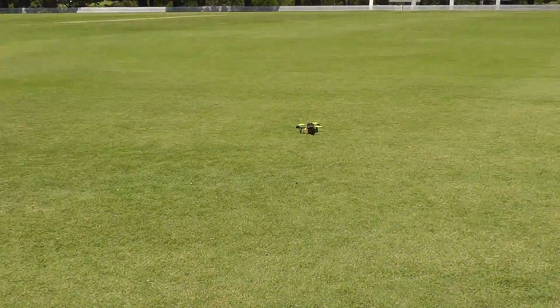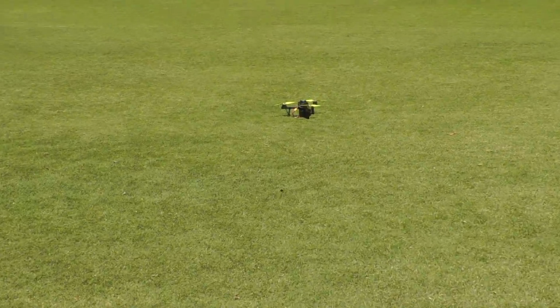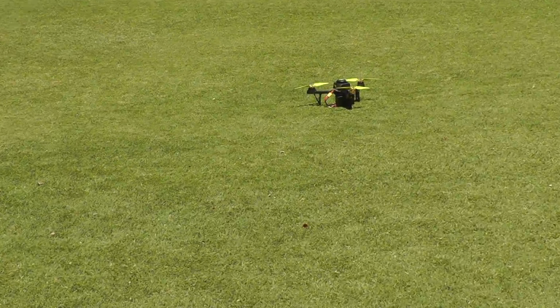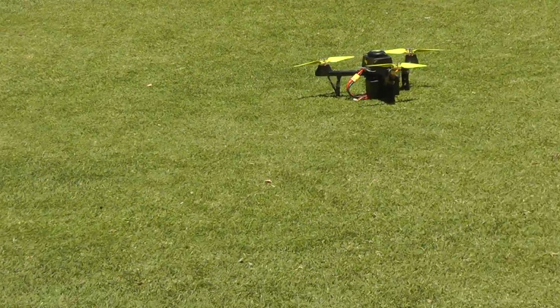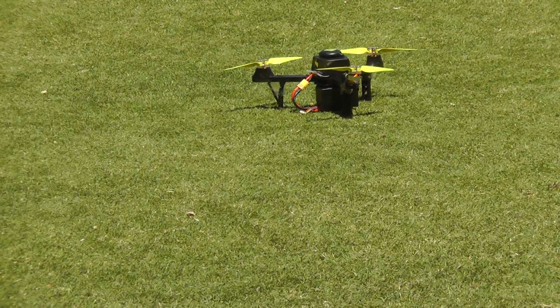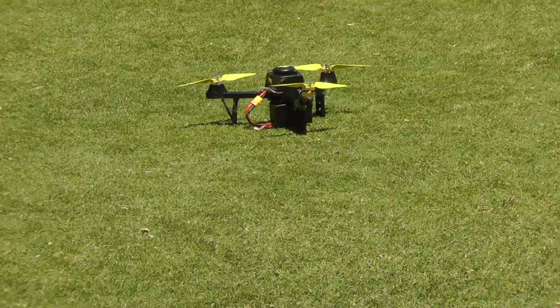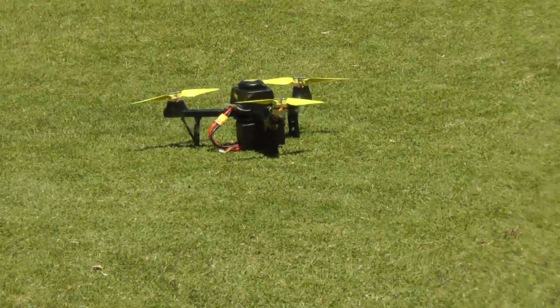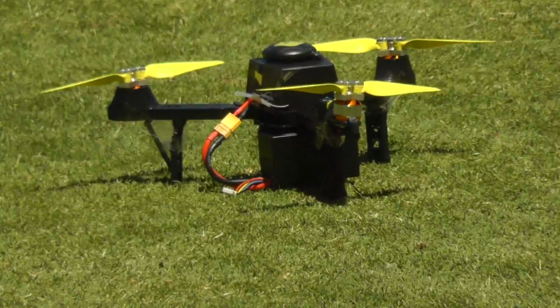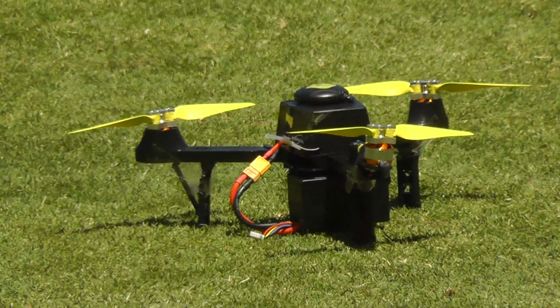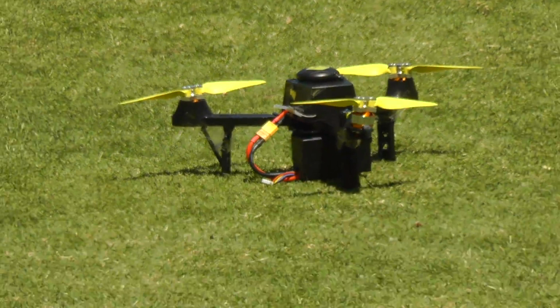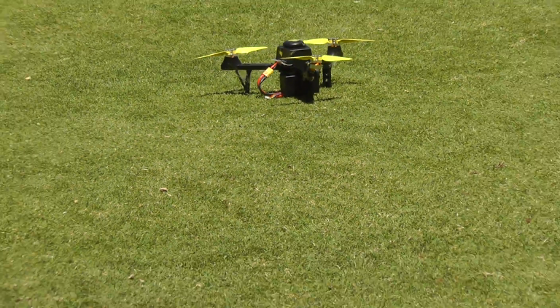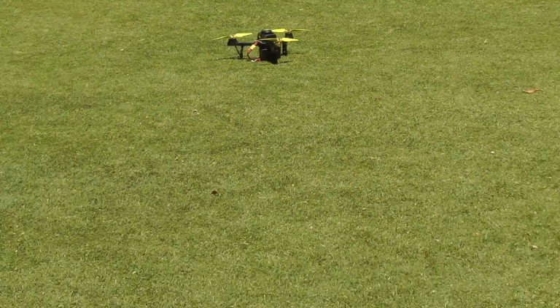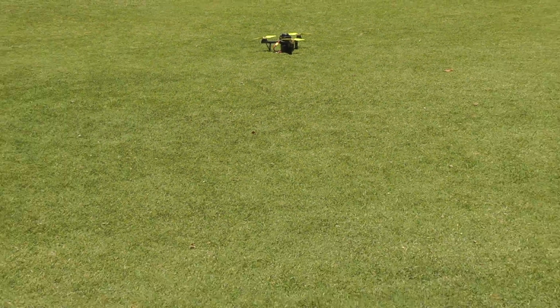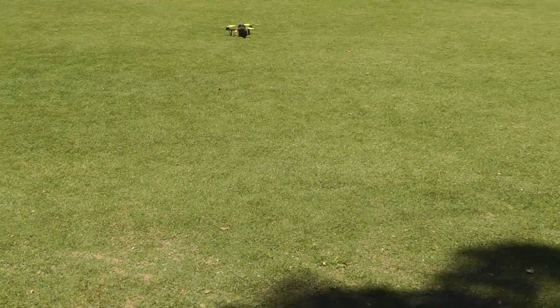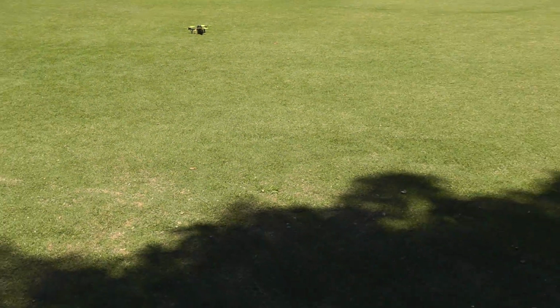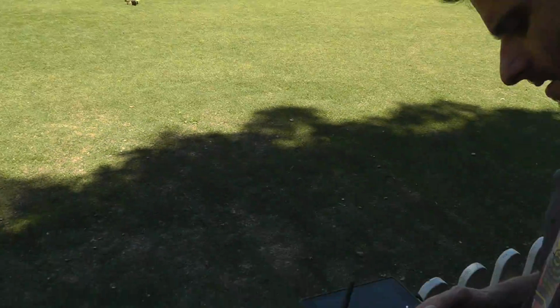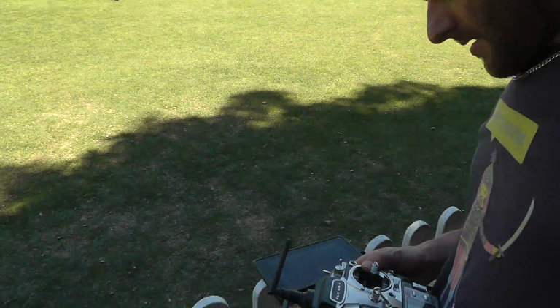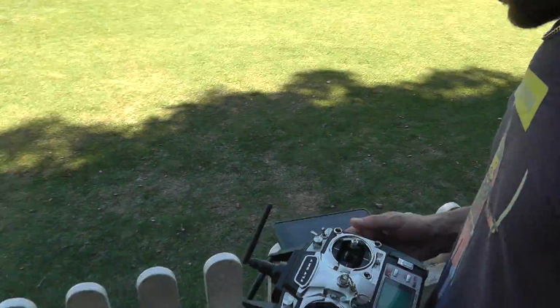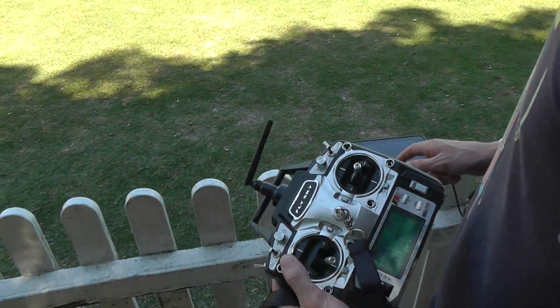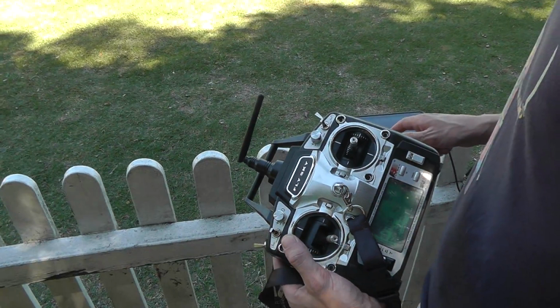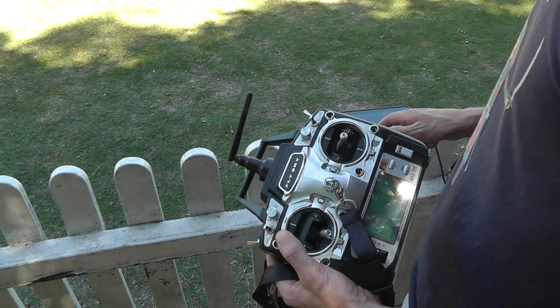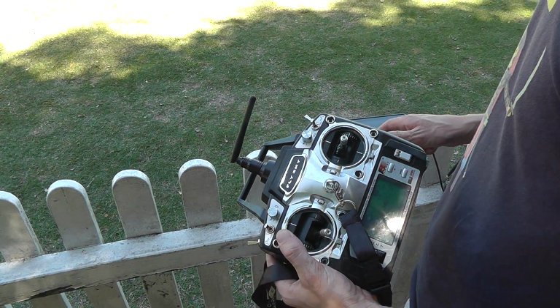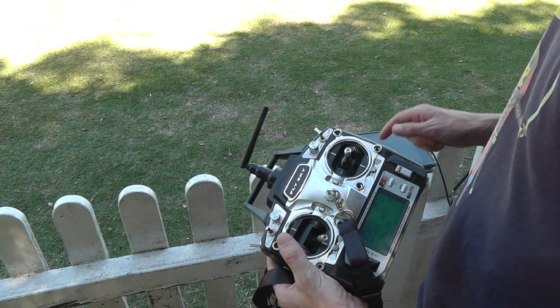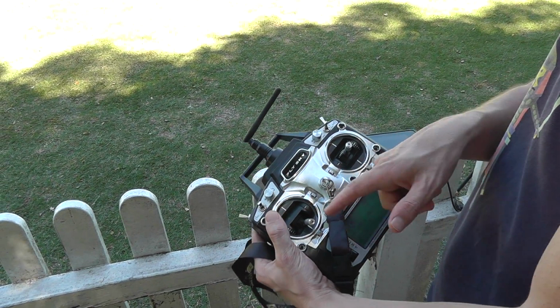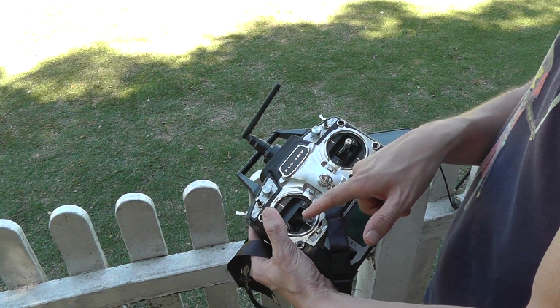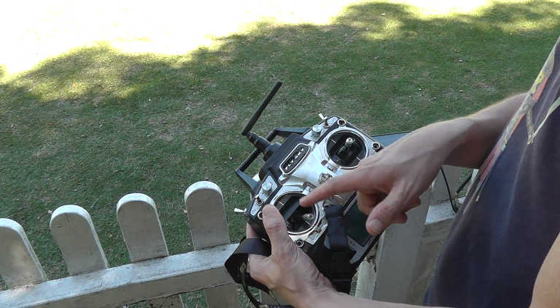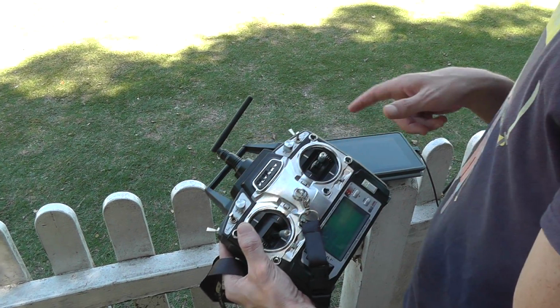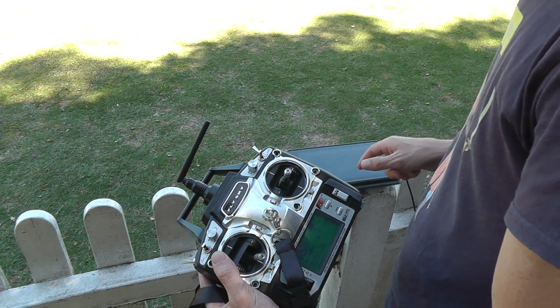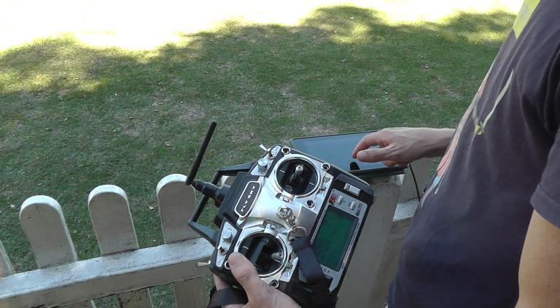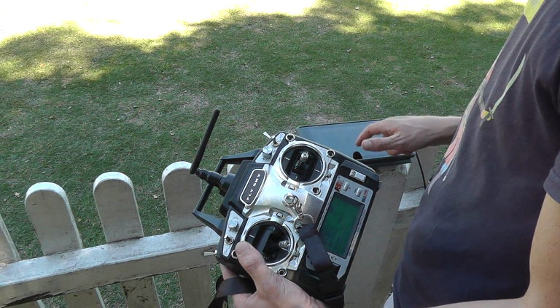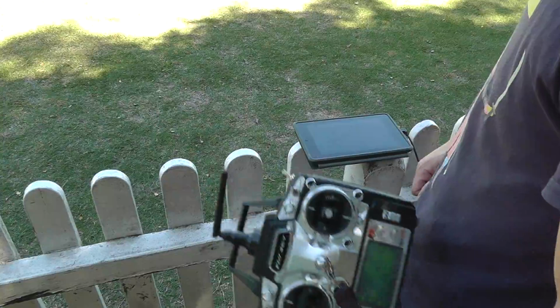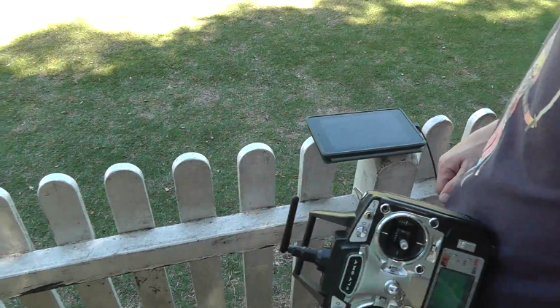The HDOP is at 1.6 with nine satellites, which is excellent. I'll just hit arm — make sure the throttle's all the way down and we're in stabilized mode. There's arm.